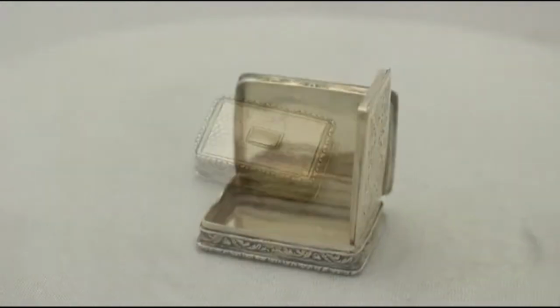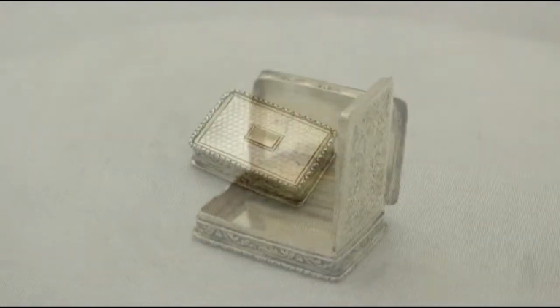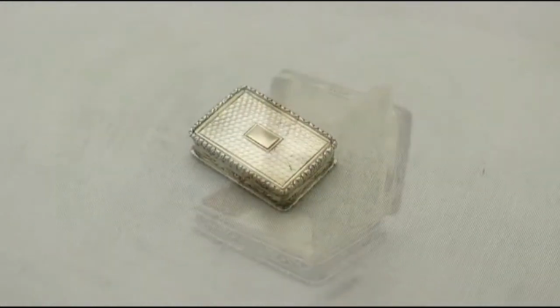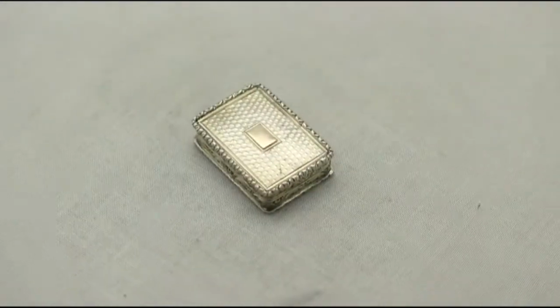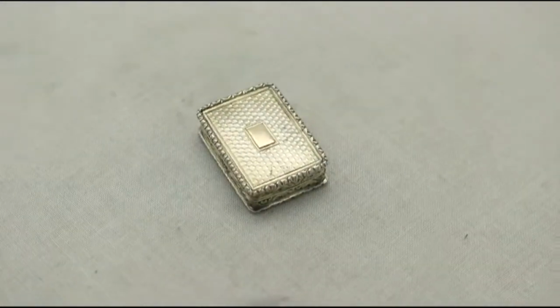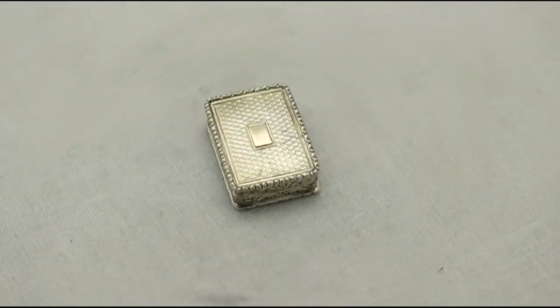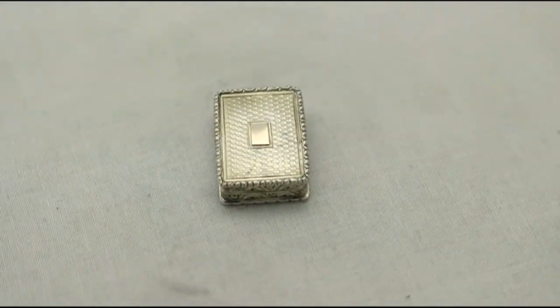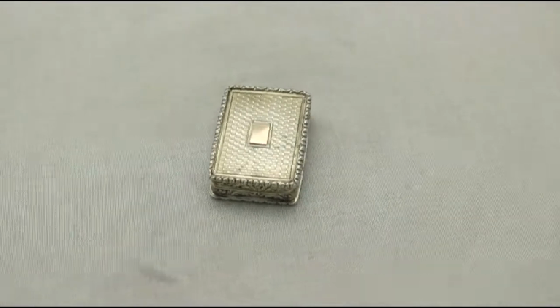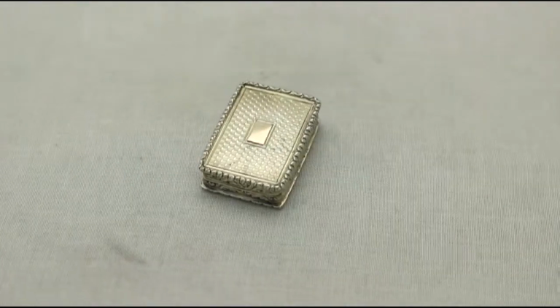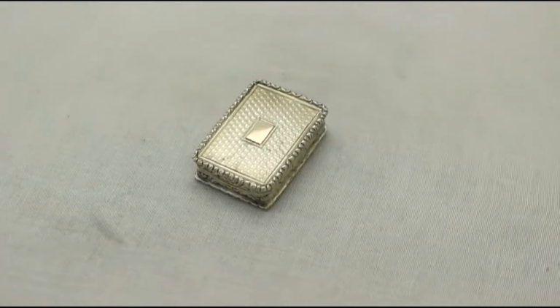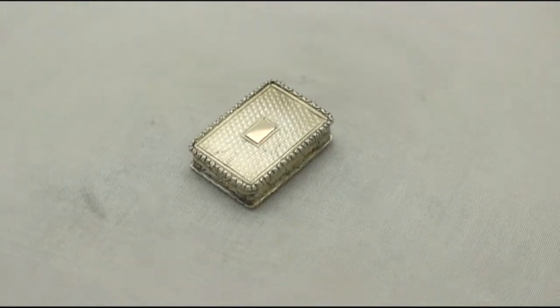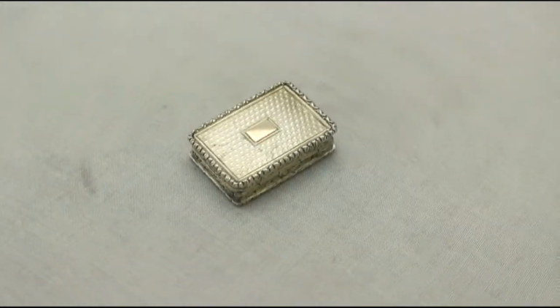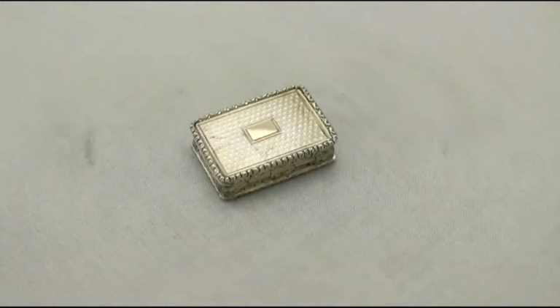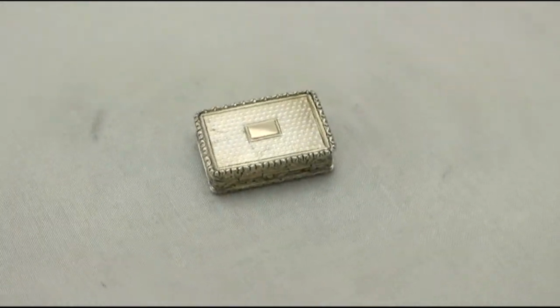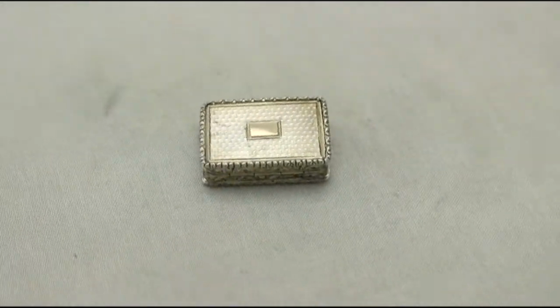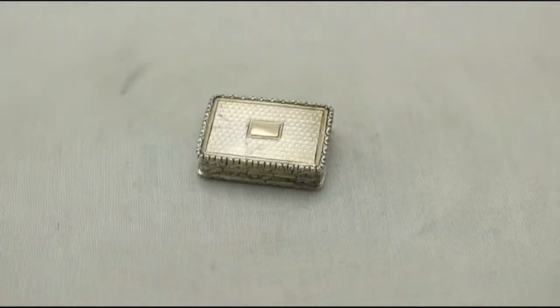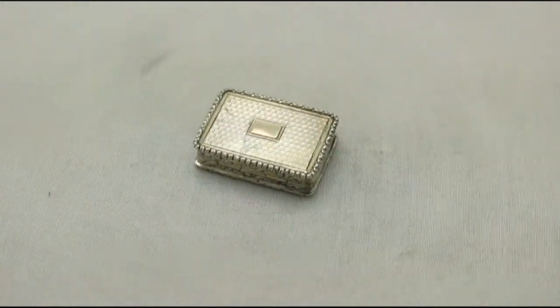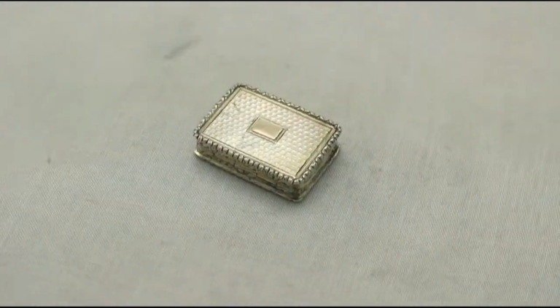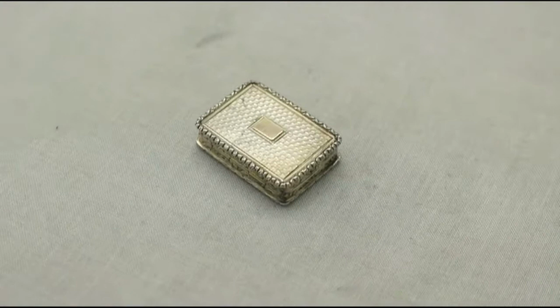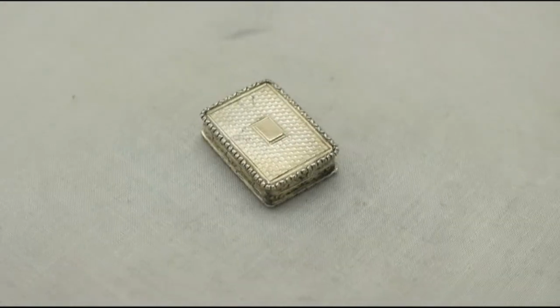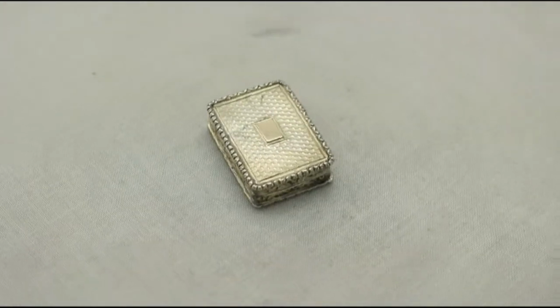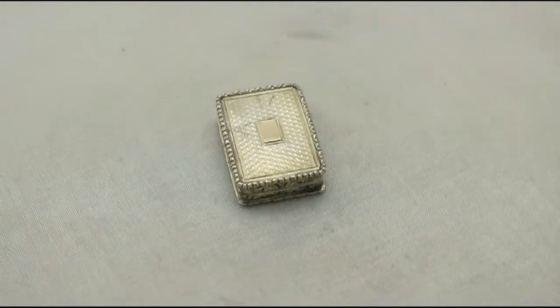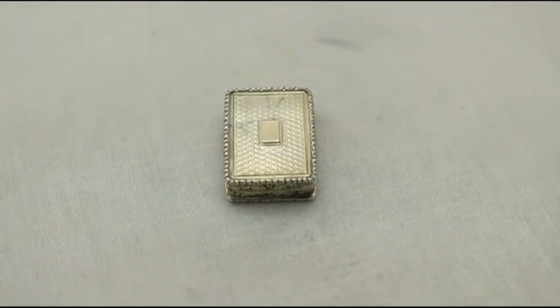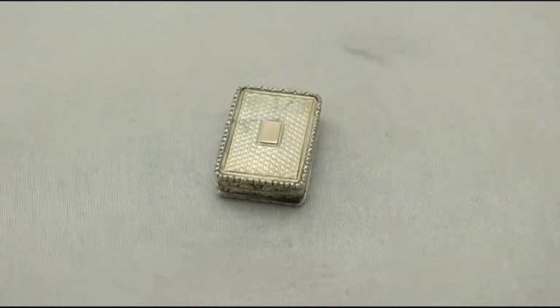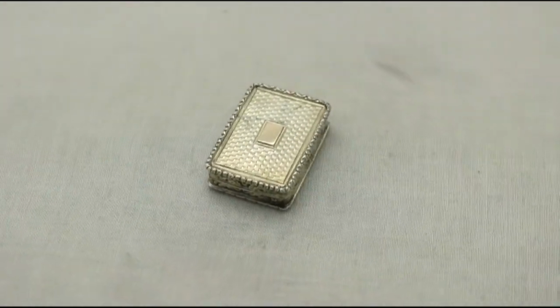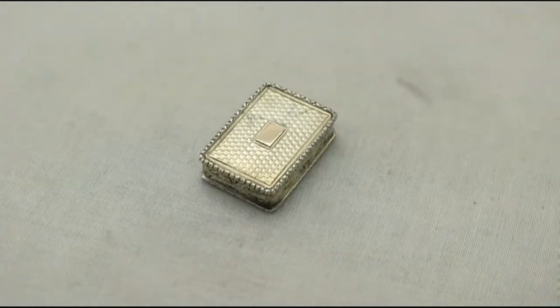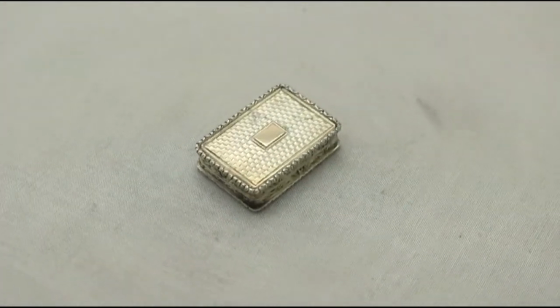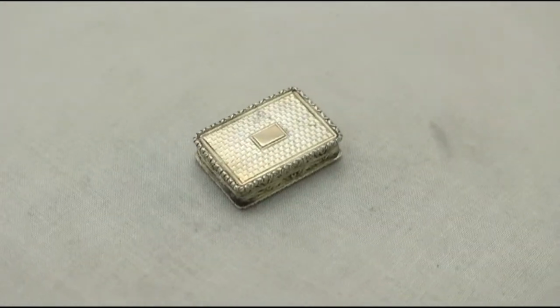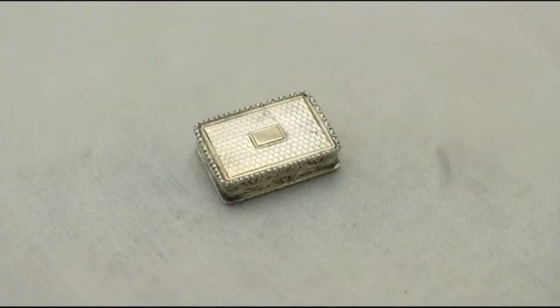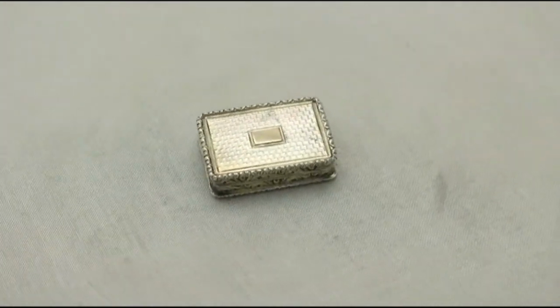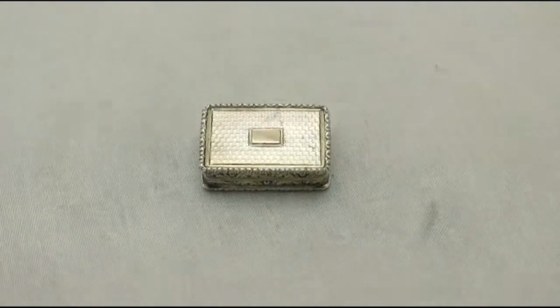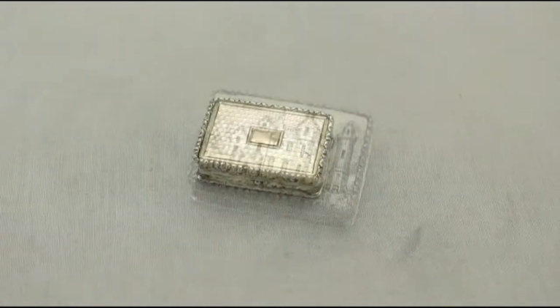At a weight of 0.8 troy ounces, the piece is an excellent gauge of silver. All the decoration is crisp and sharp. The piece can certainly be considered to be in presentation condition.